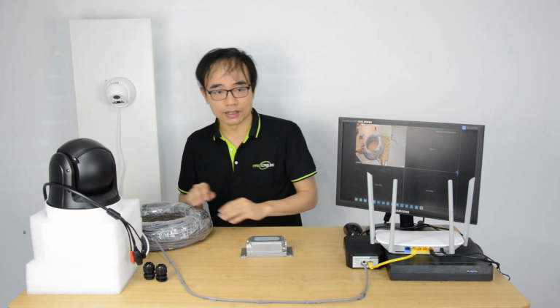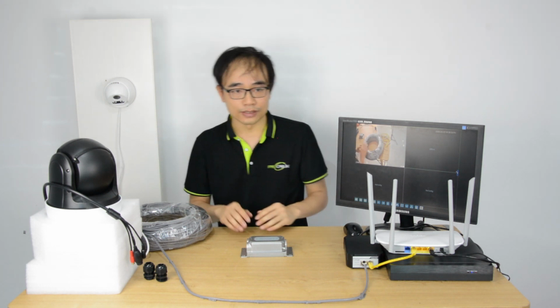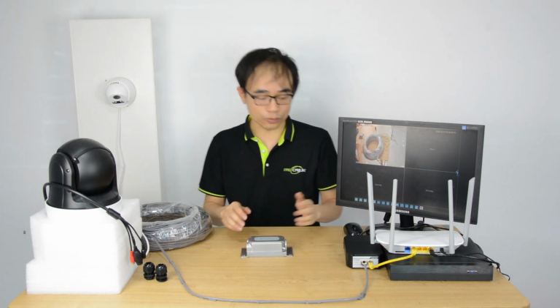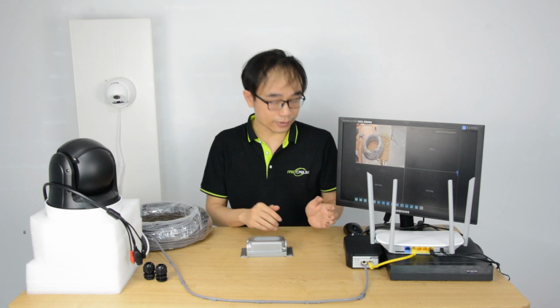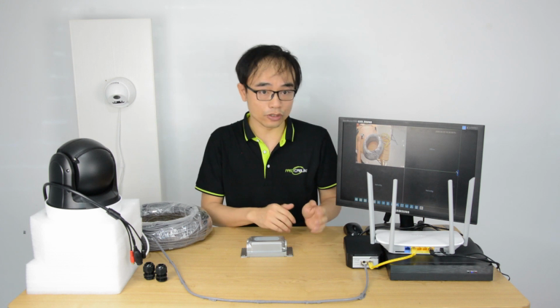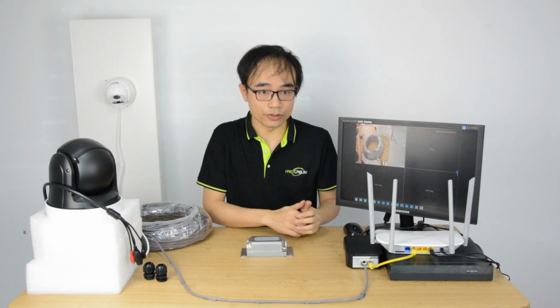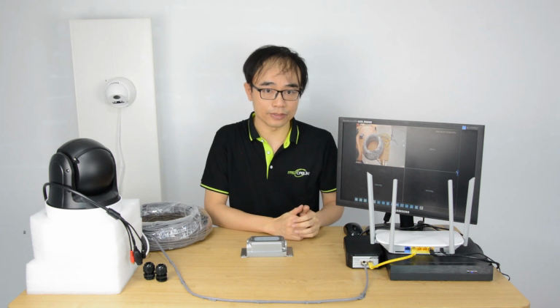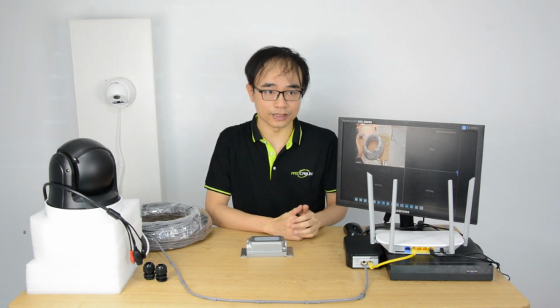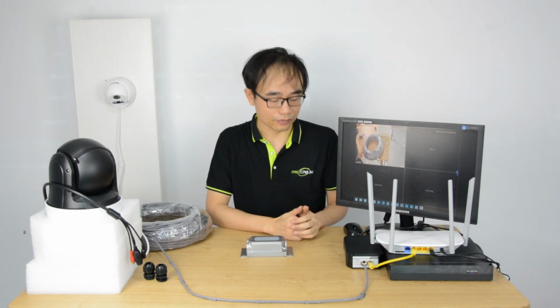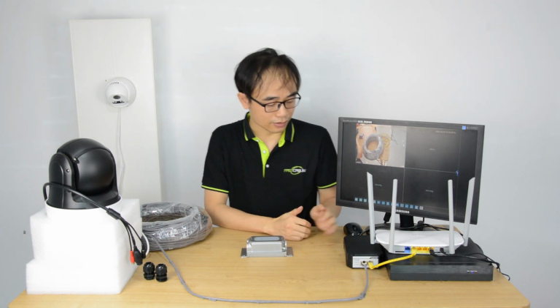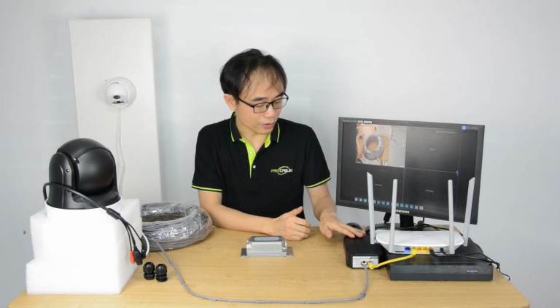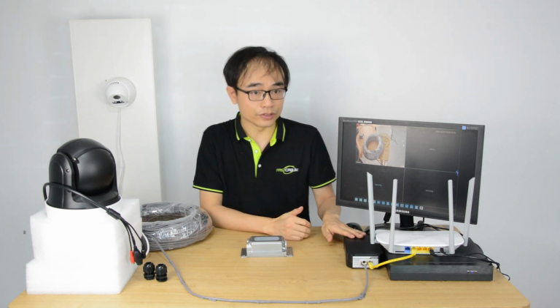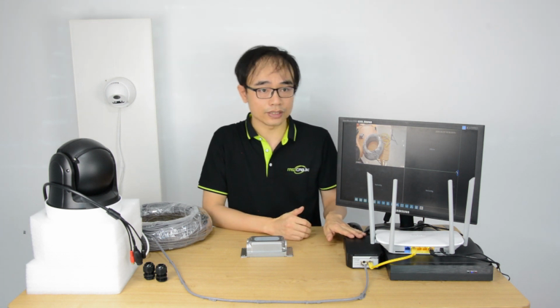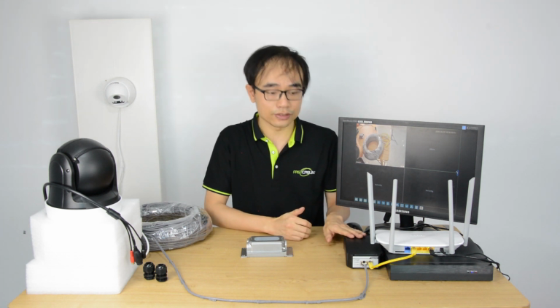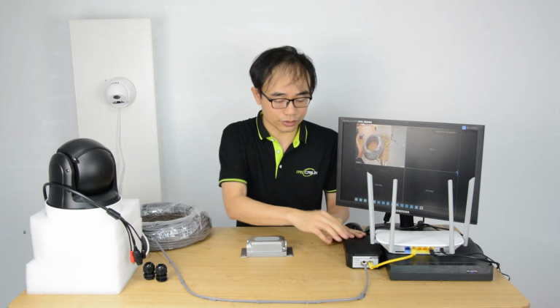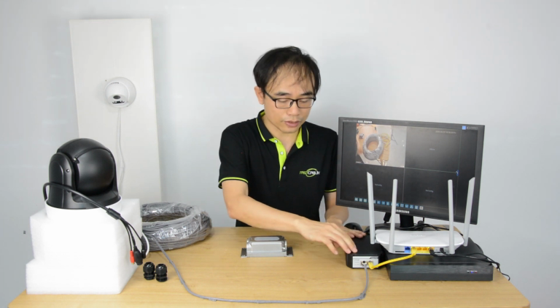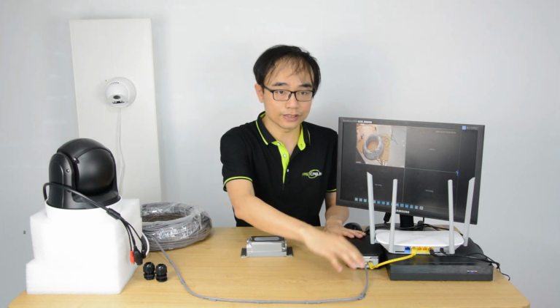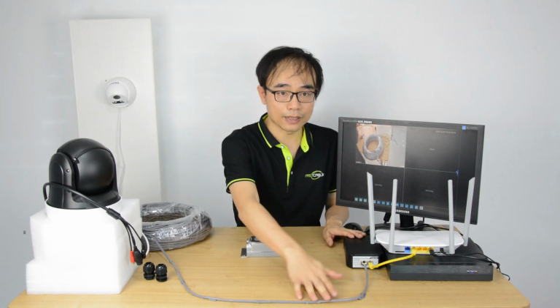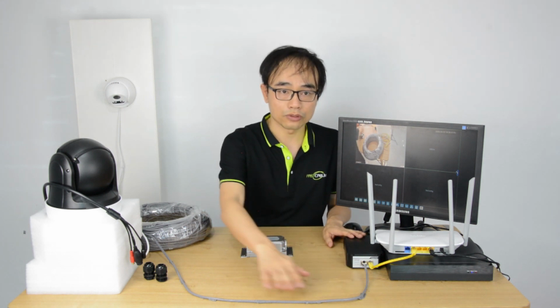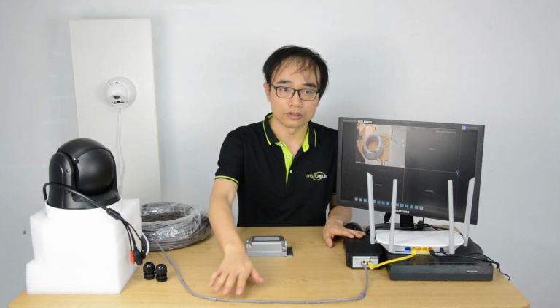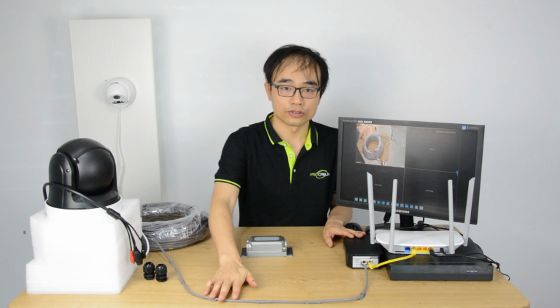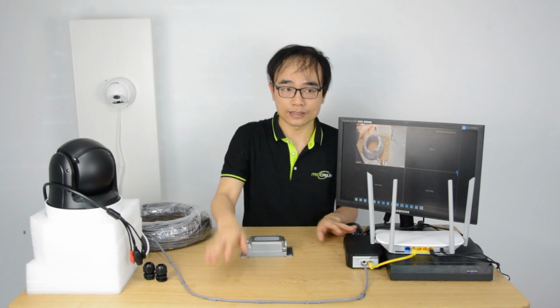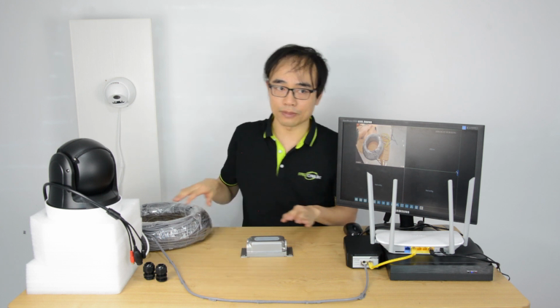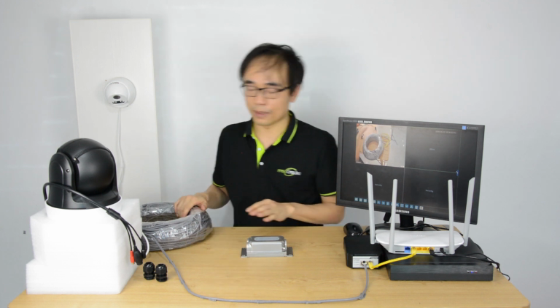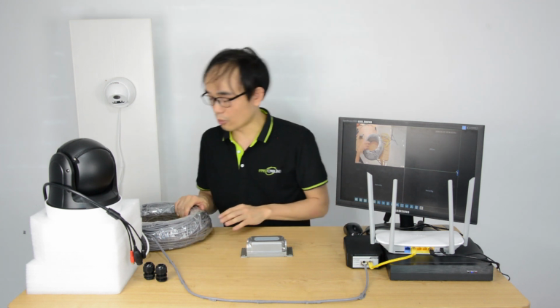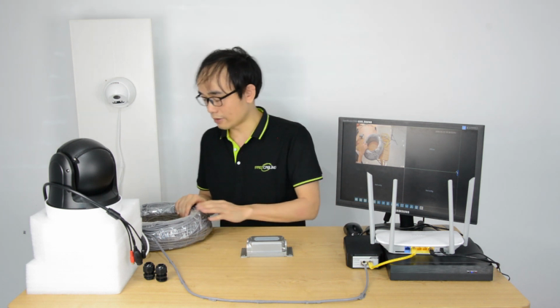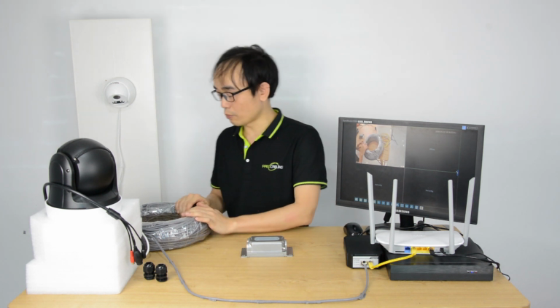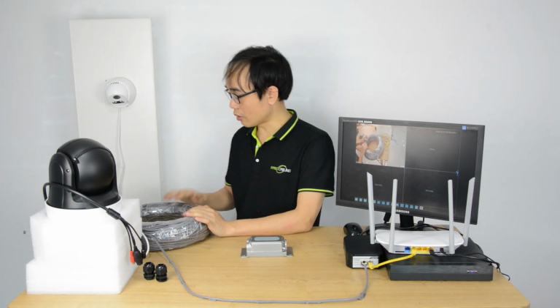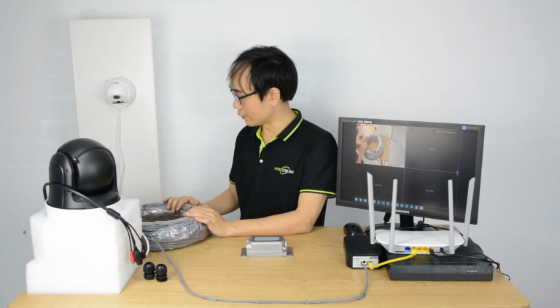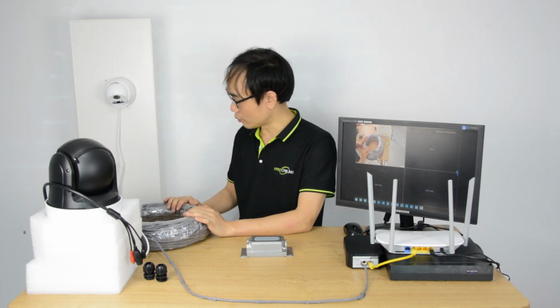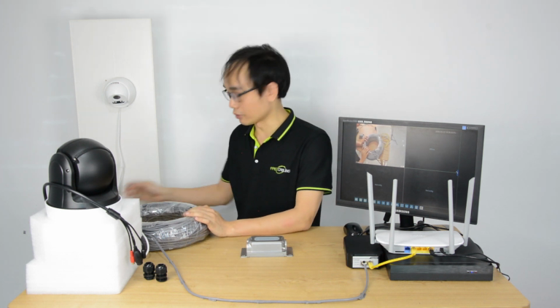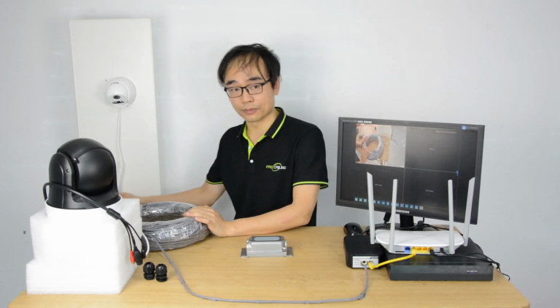This is a very typical PoE camera system. The PoE injector uses a single internet cable to connect the camera and provides both power and network to the camera.